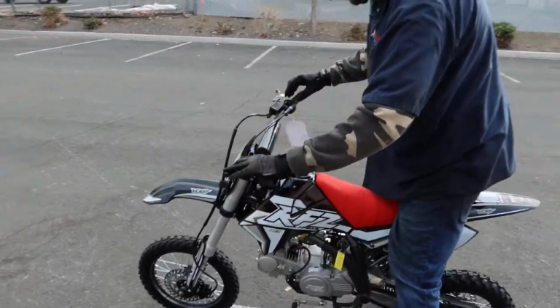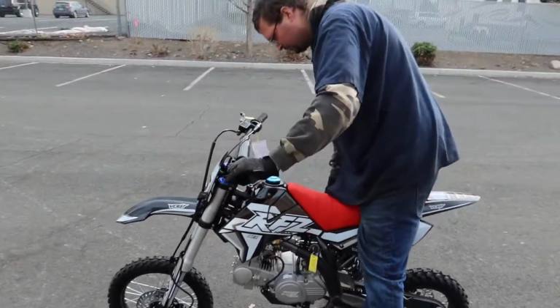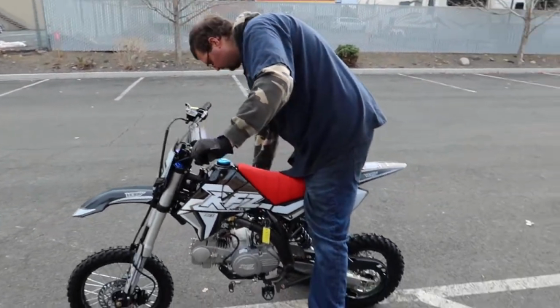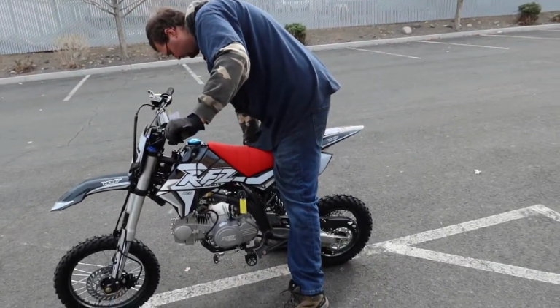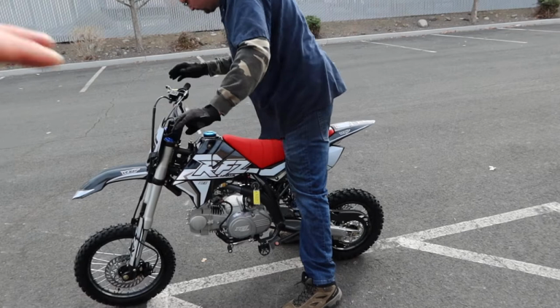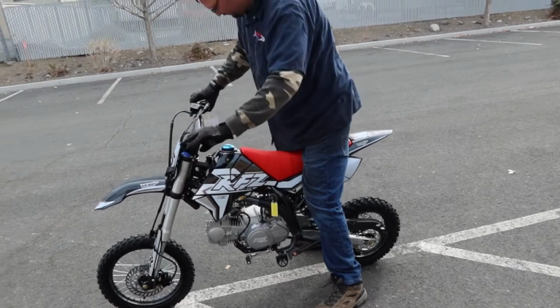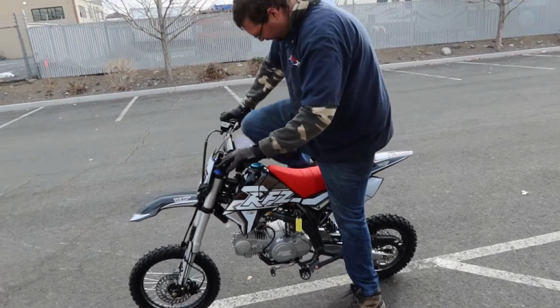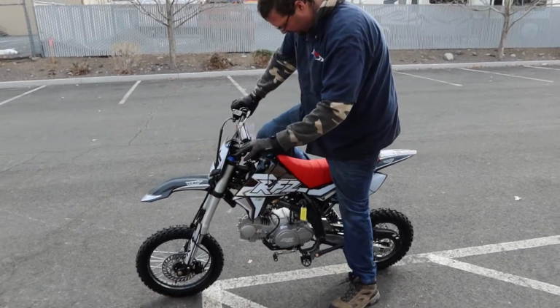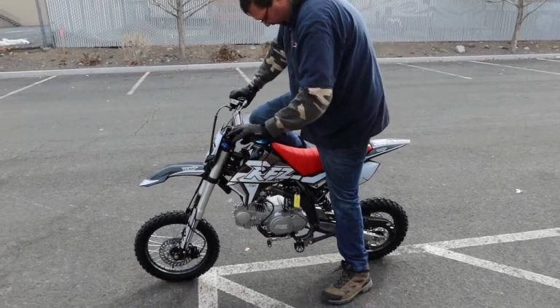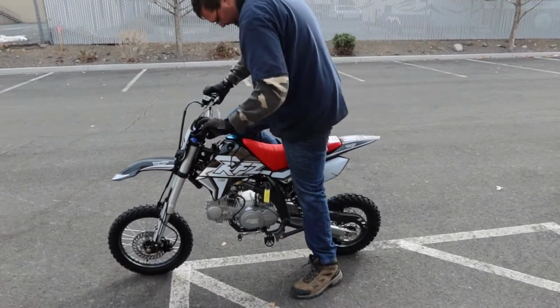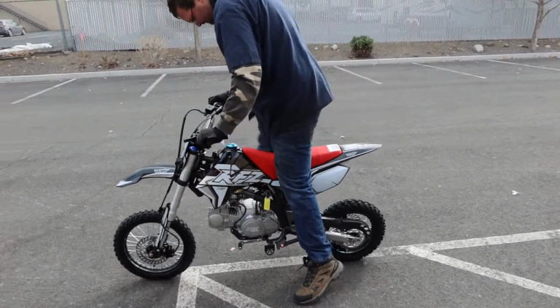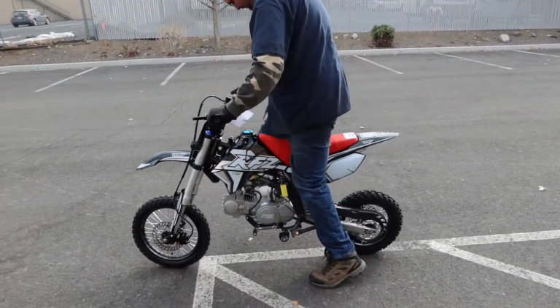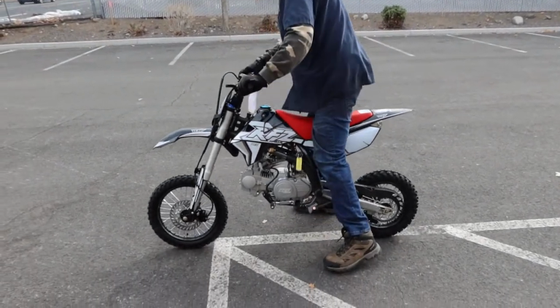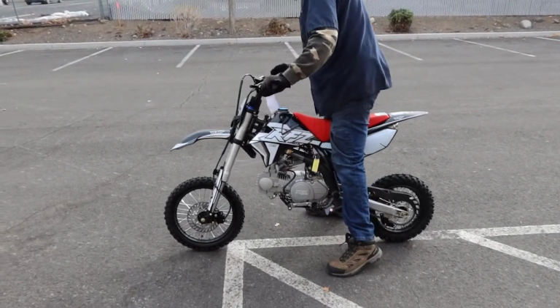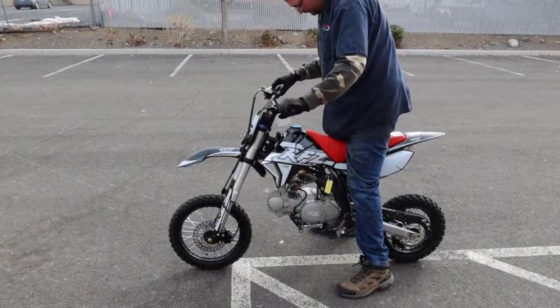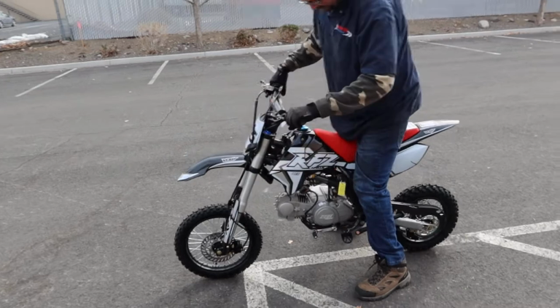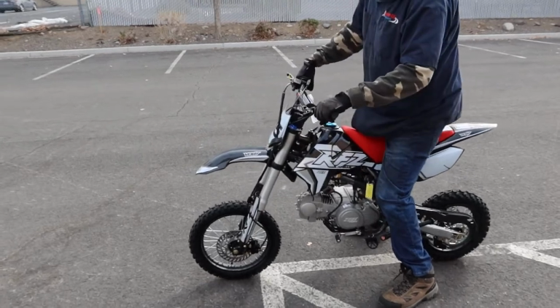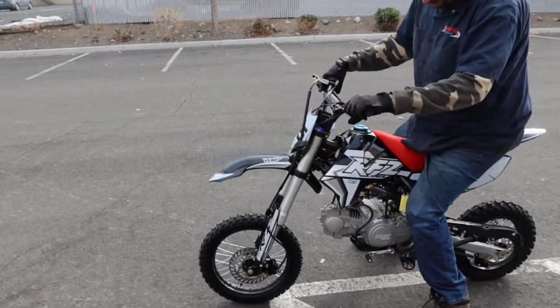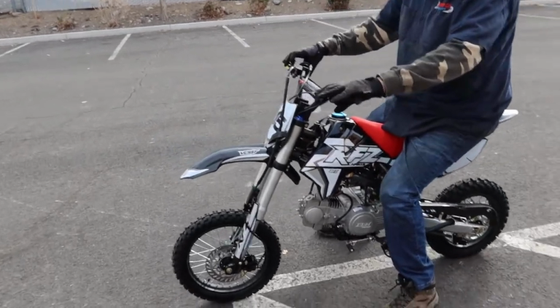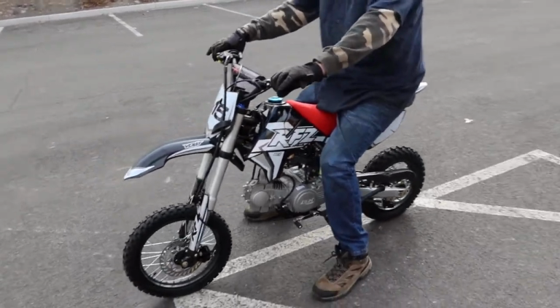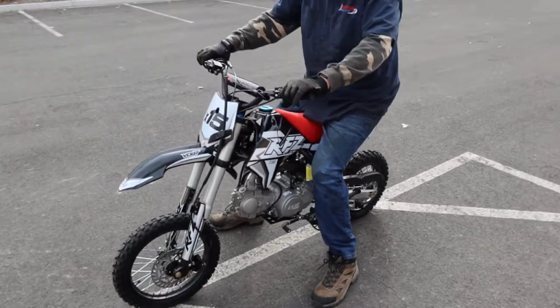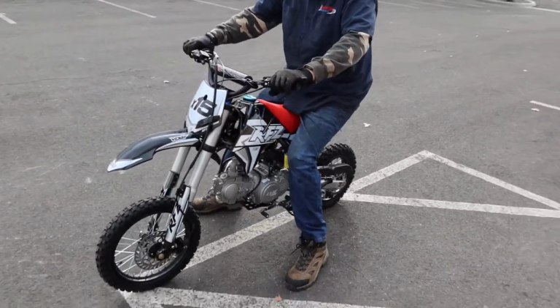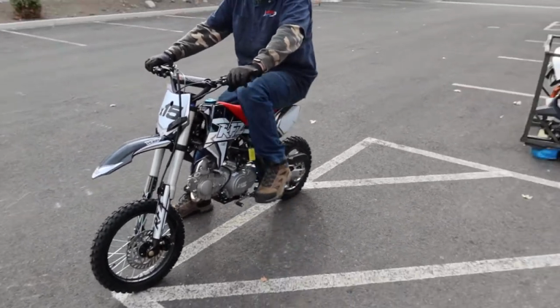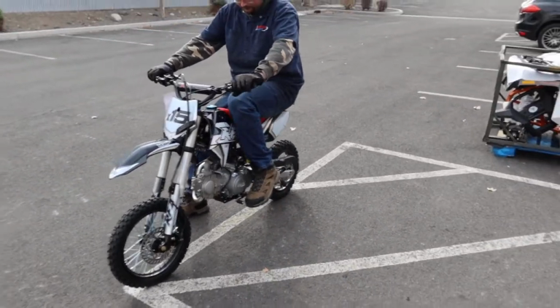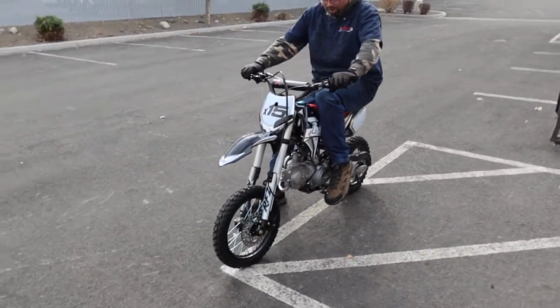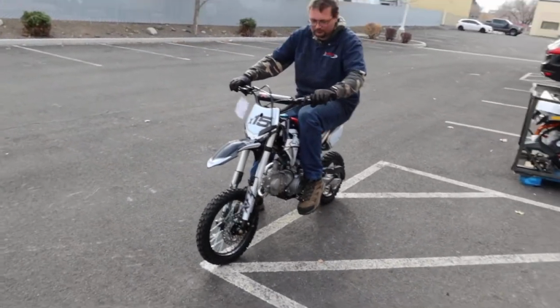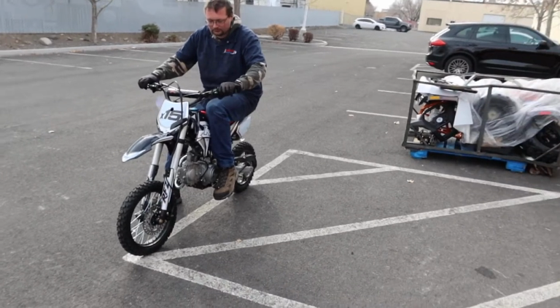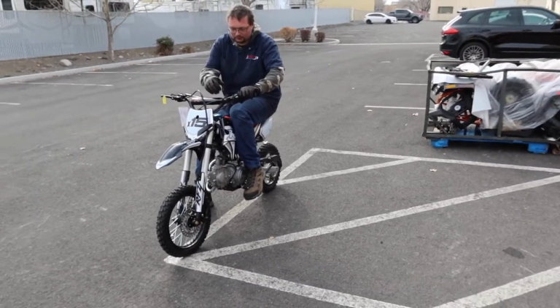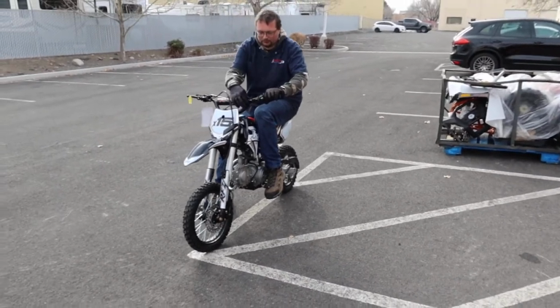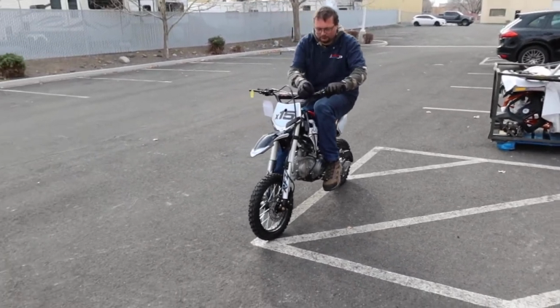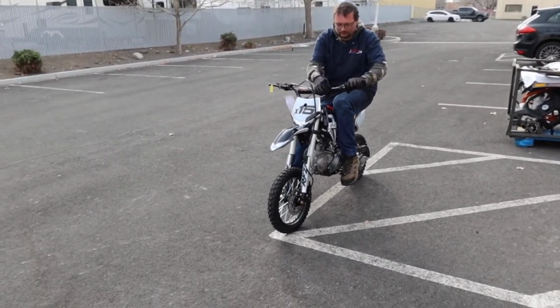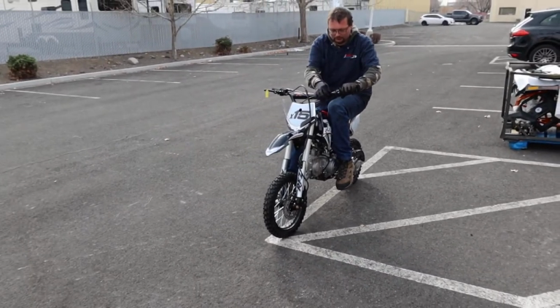We've got Adam here again — he's going to be doing the demo. He's six foot four, 240 pounds, far too large for this bike. The weight capacity is approximately 150 pounds. Again, it's for the small adult rider, larger youth, or kids — Adam's far too large a rider for this.